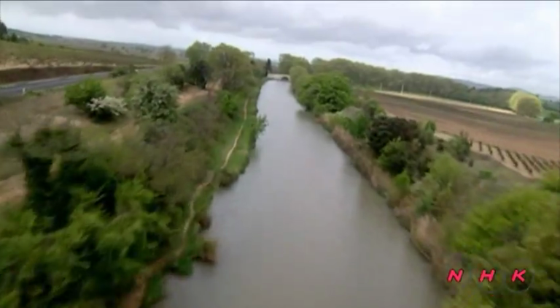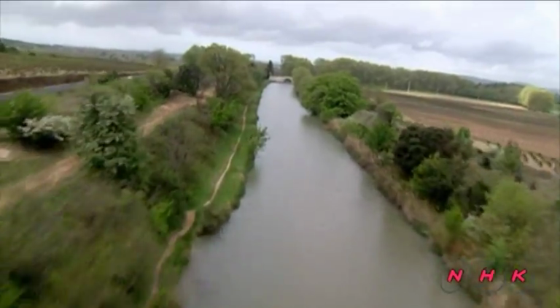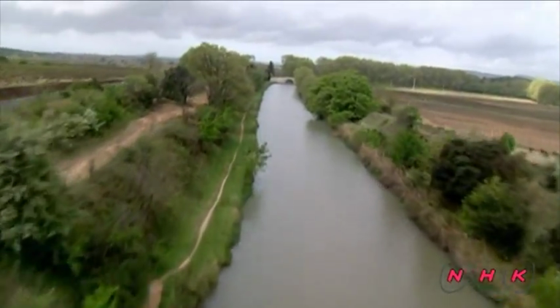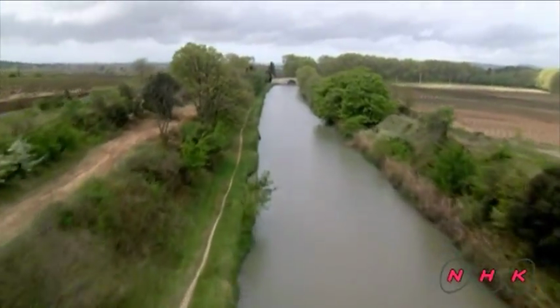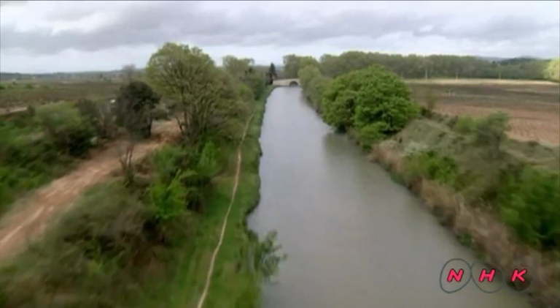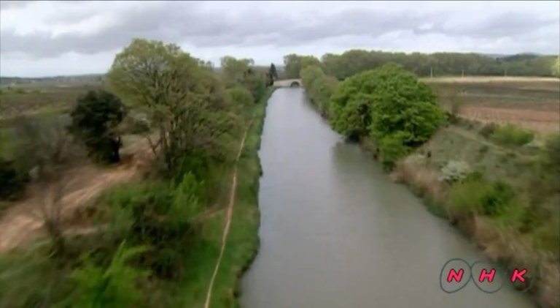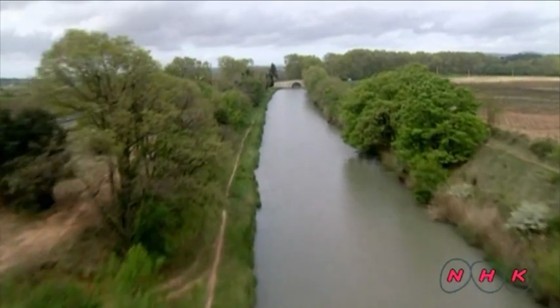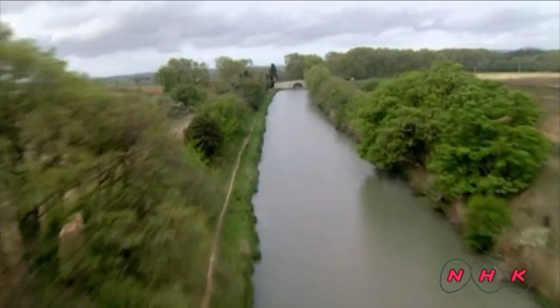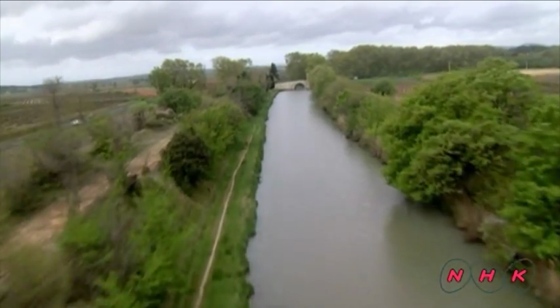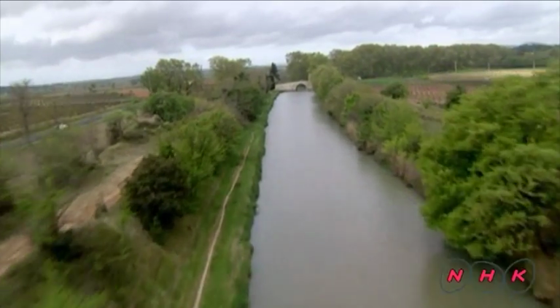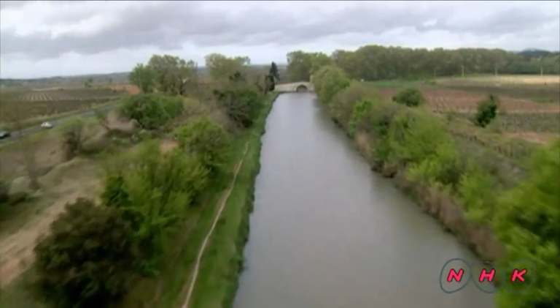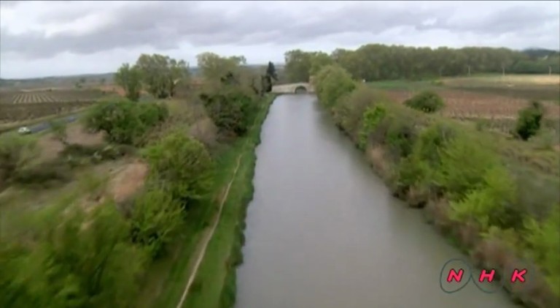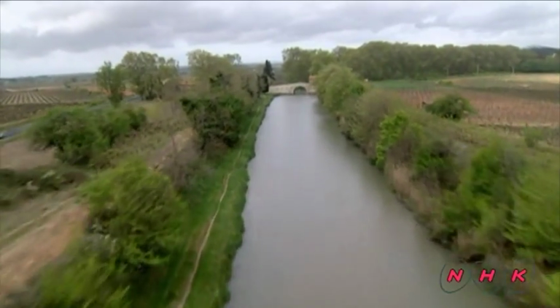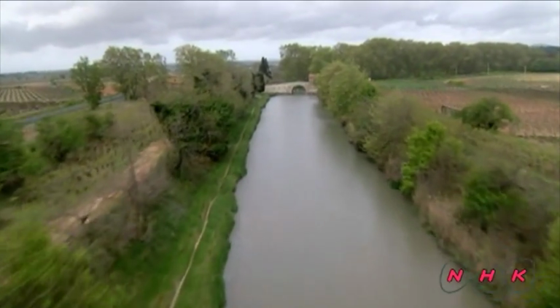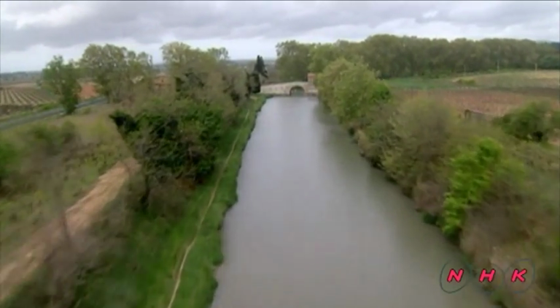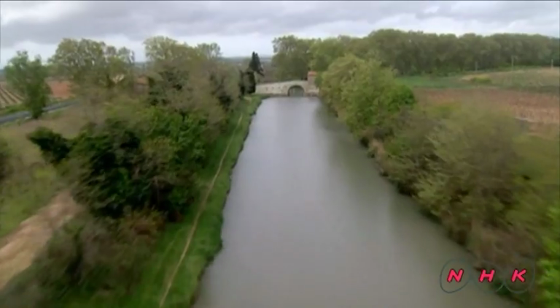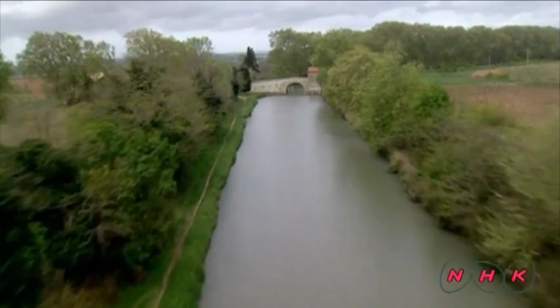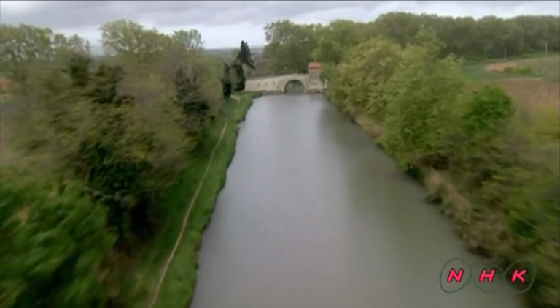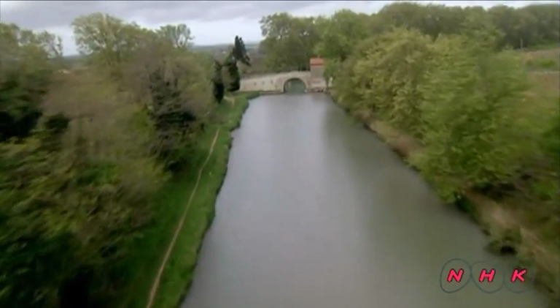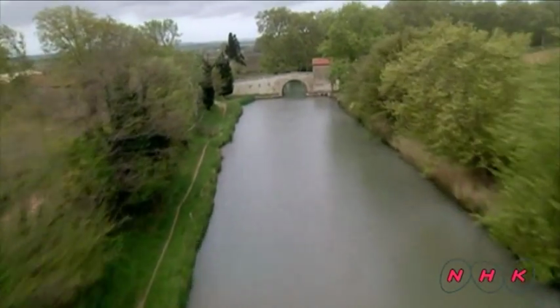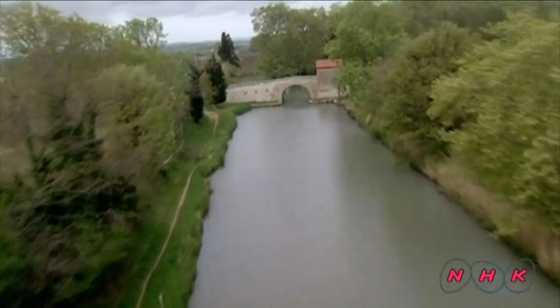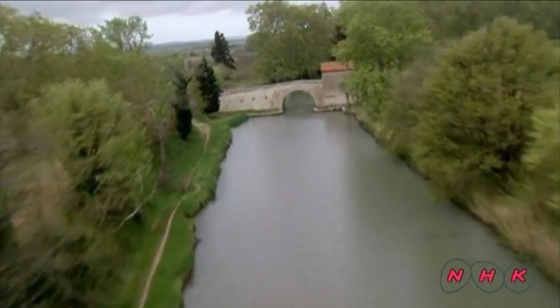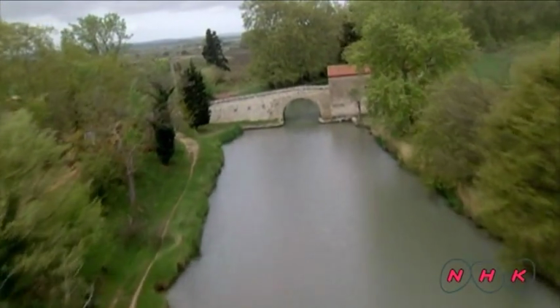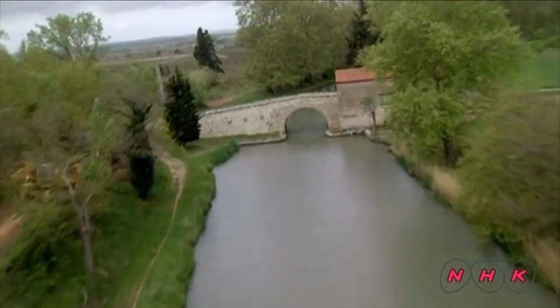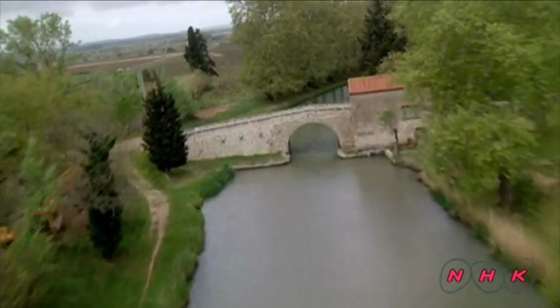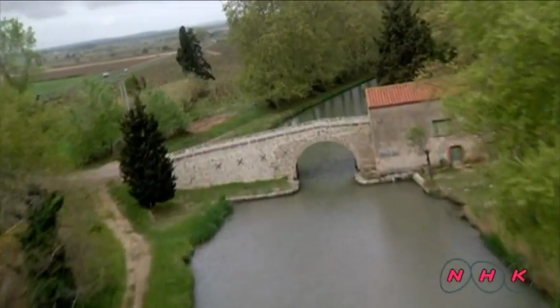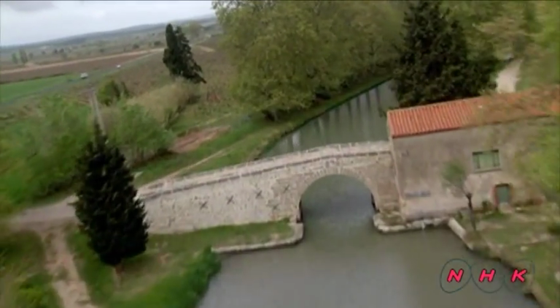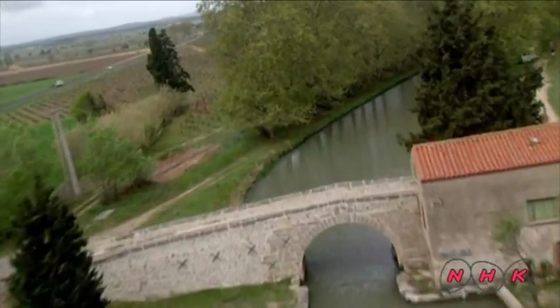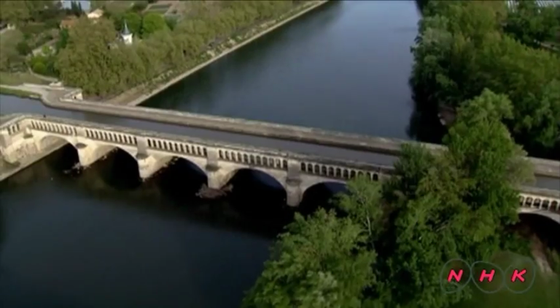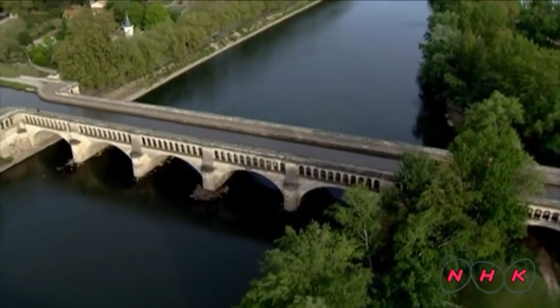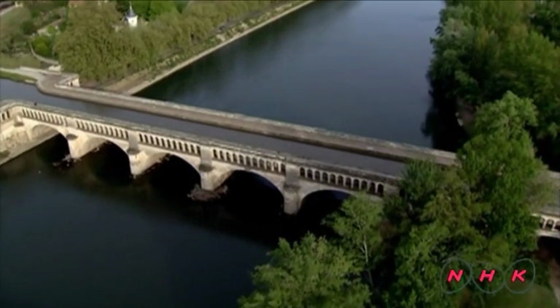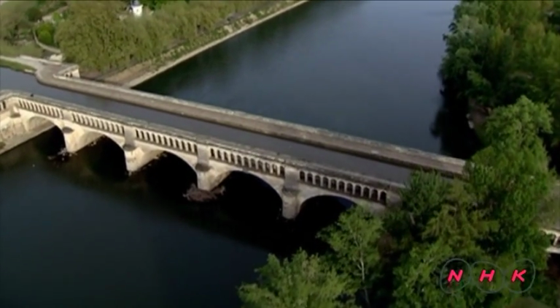To build a 240km long canal was not an easy task. Some of the most advanced civil engineering techniques were employed. When the canal came to a river, an aqueduct had to be built over it.